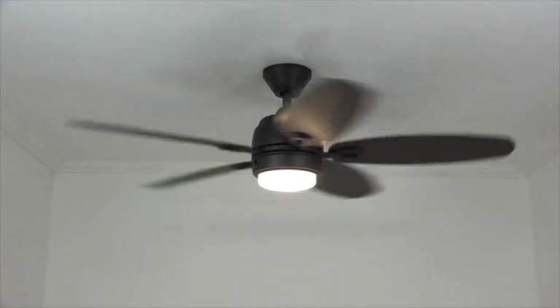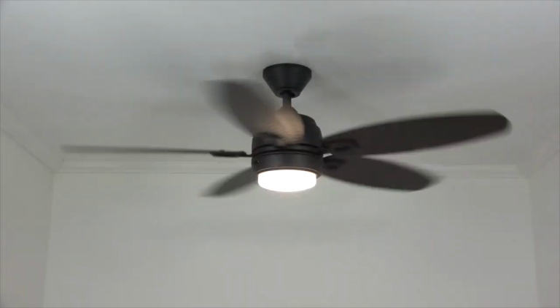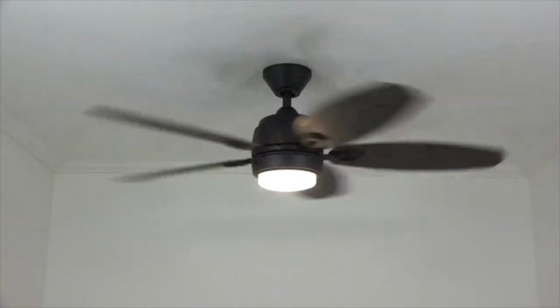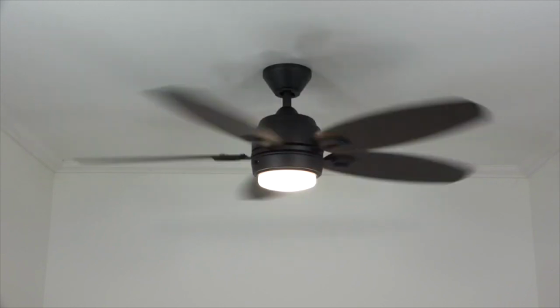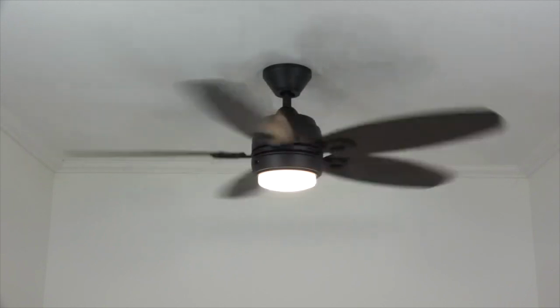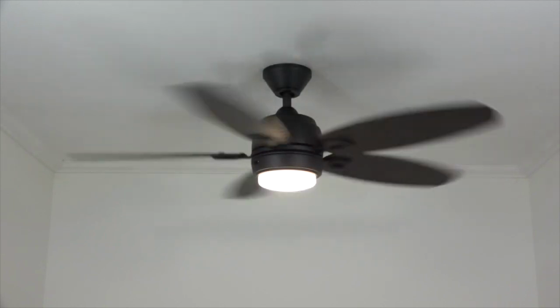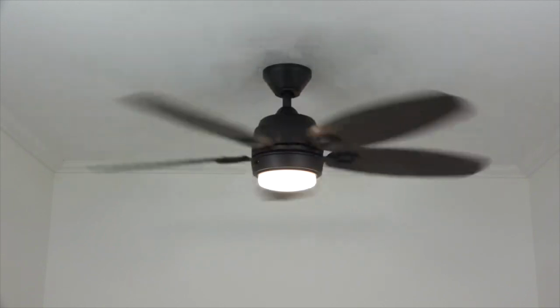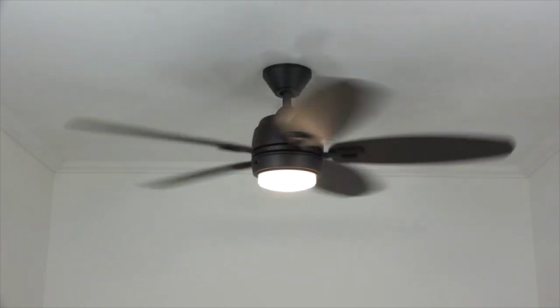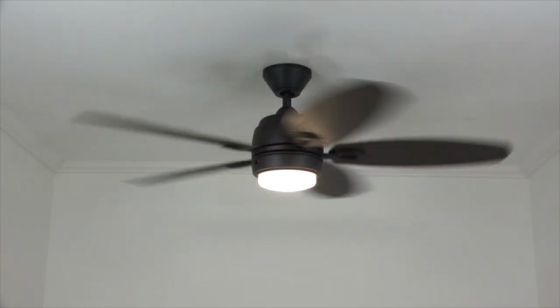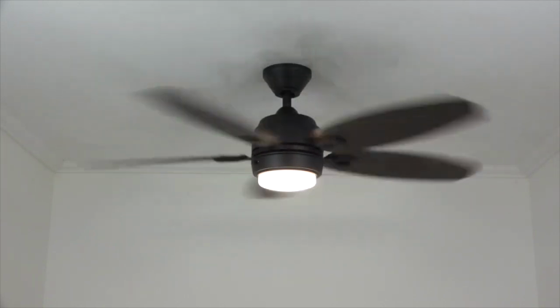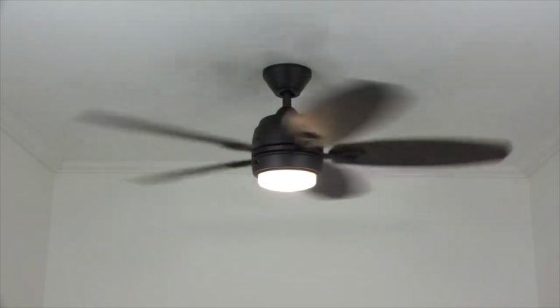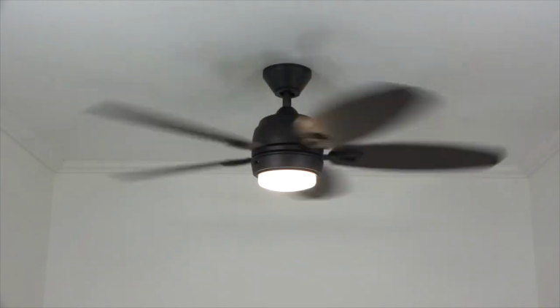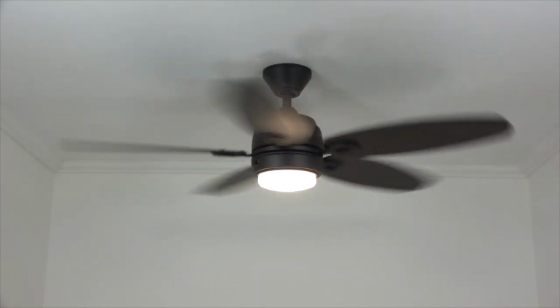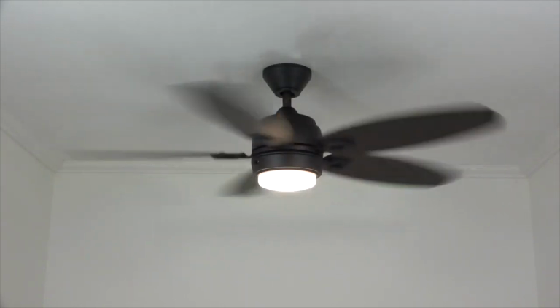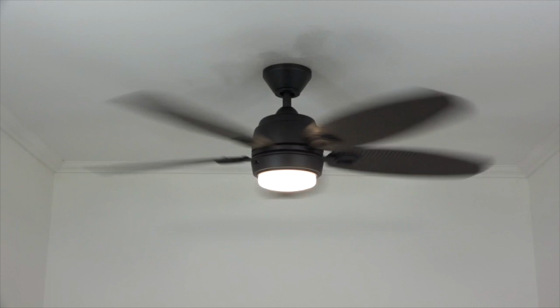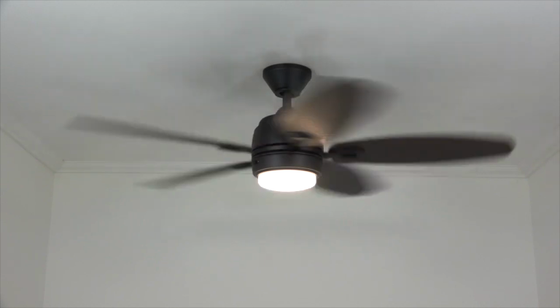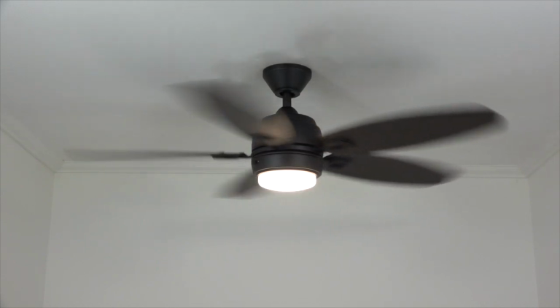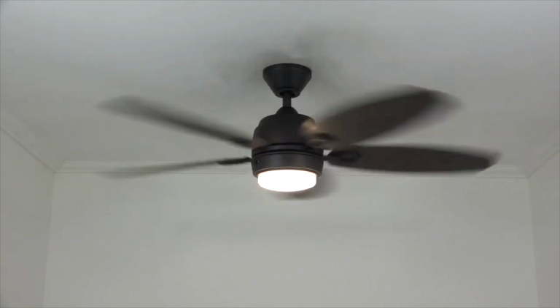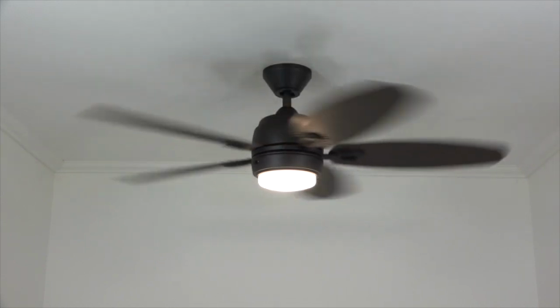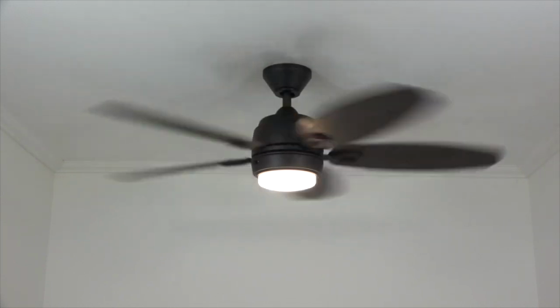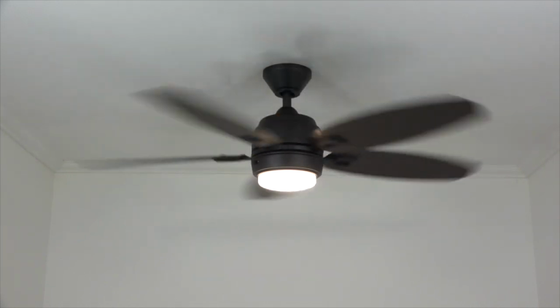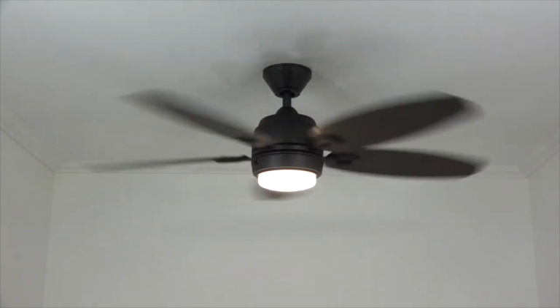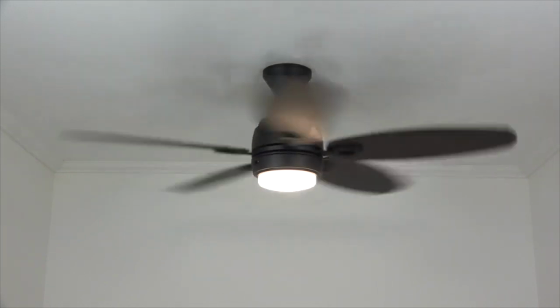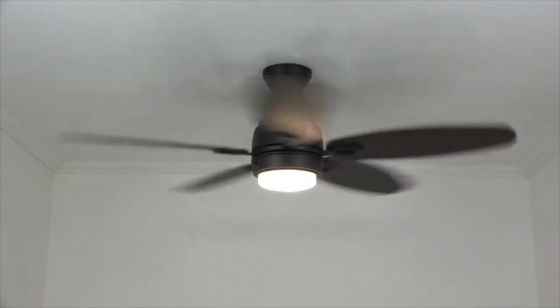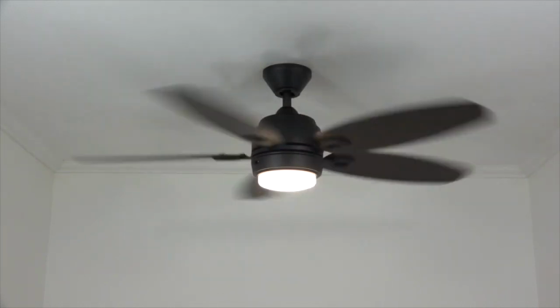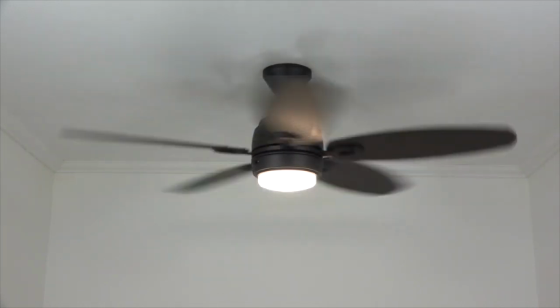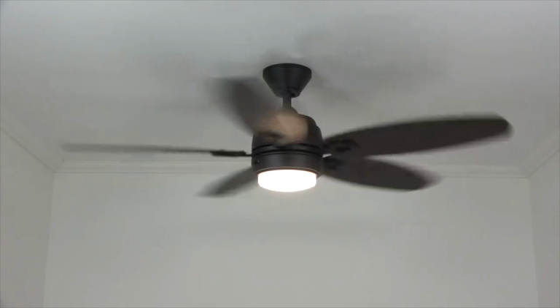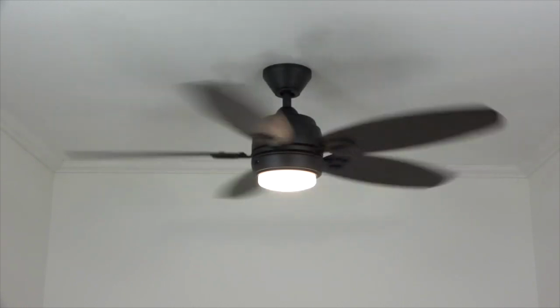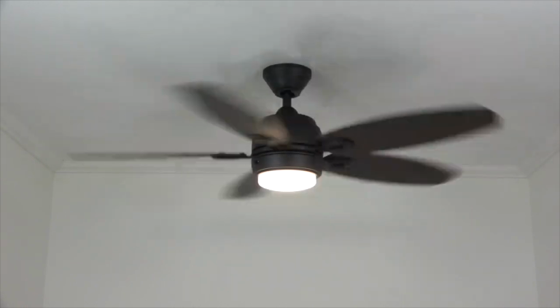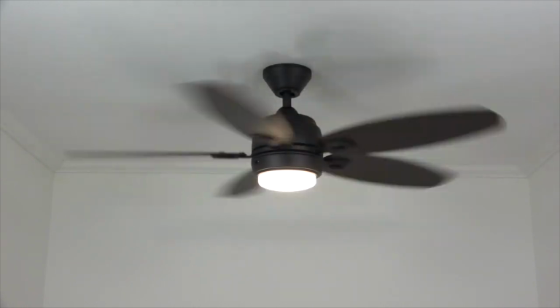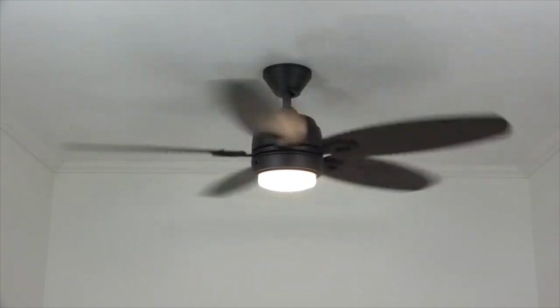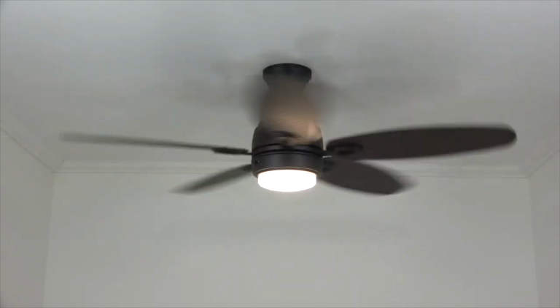Congratulations! Your ceiling fan installation is now complete. Time to sit back, relax with a nice tall beverage, and enjoy your new ceiling fan. As always, thanks for watching, and if you found this video helpful, please click like and subscribe below and that'll help other people find it as well.